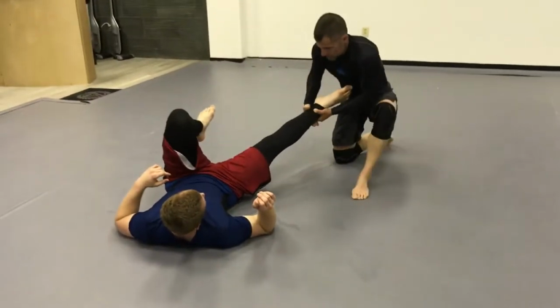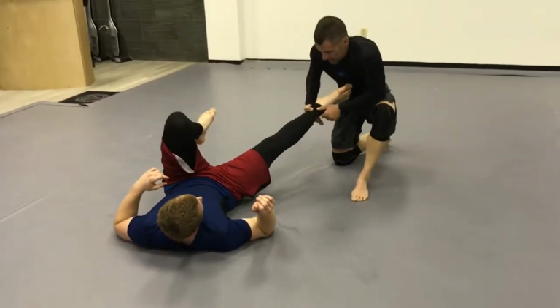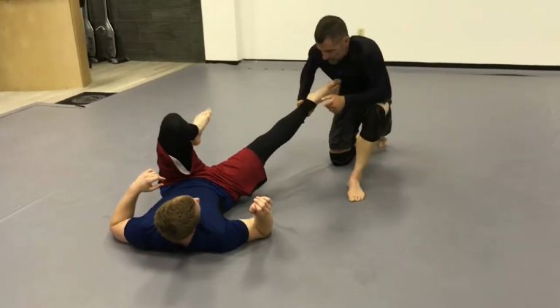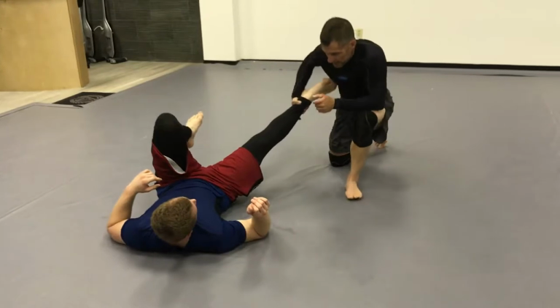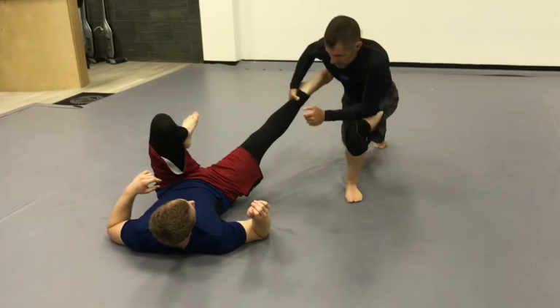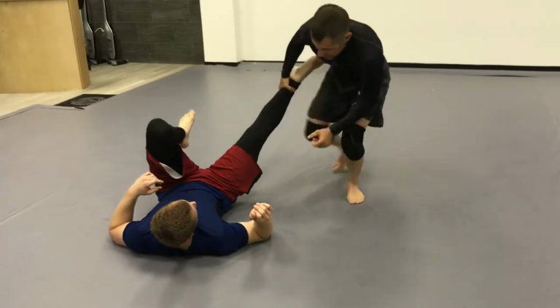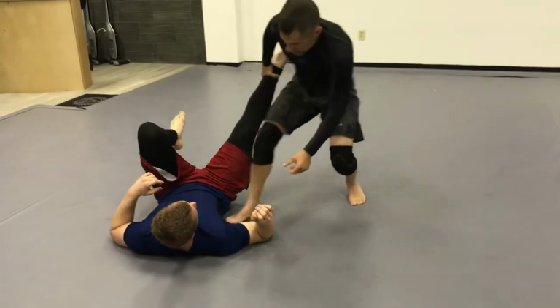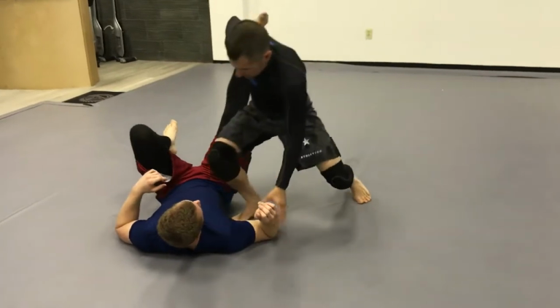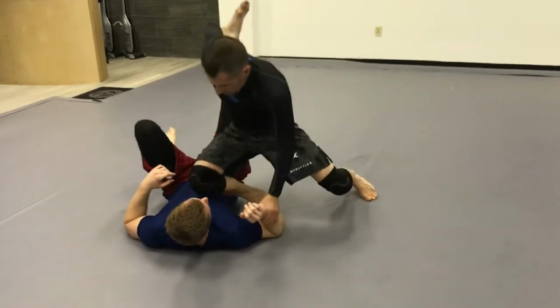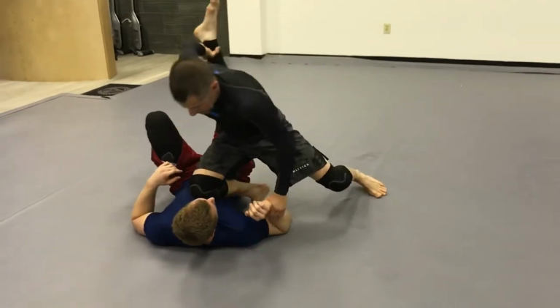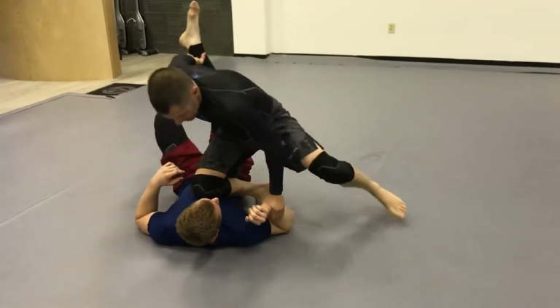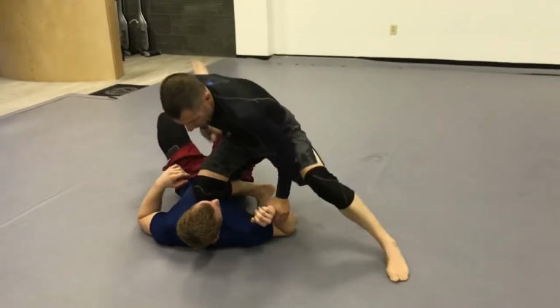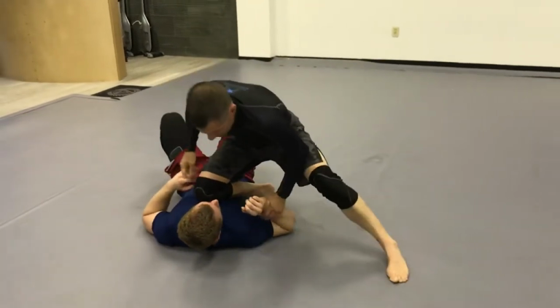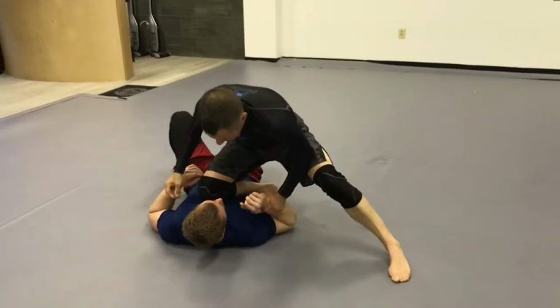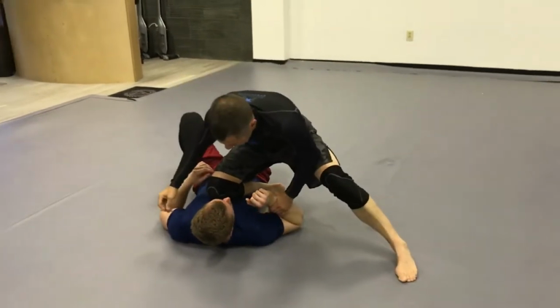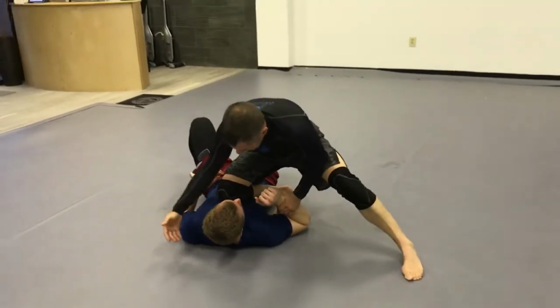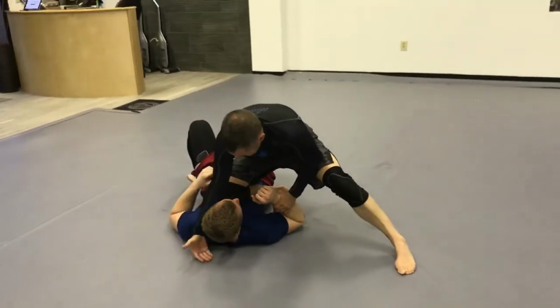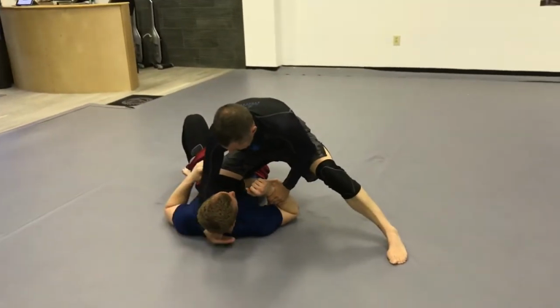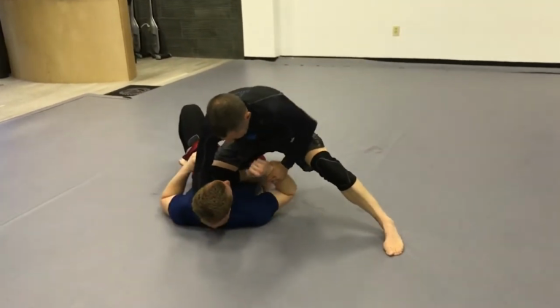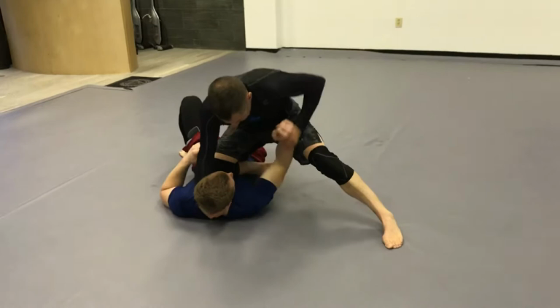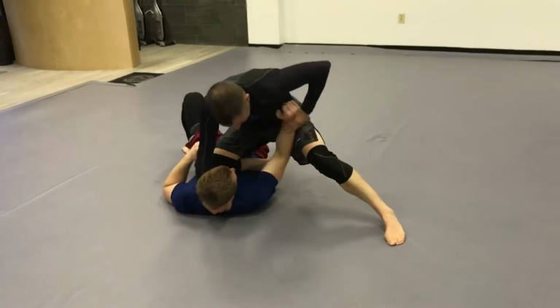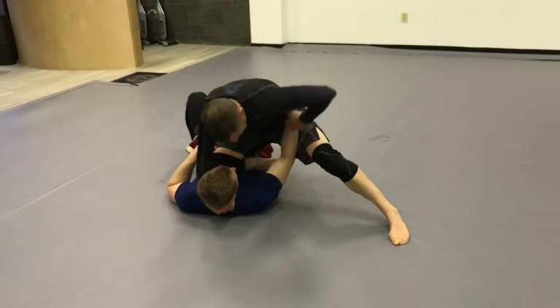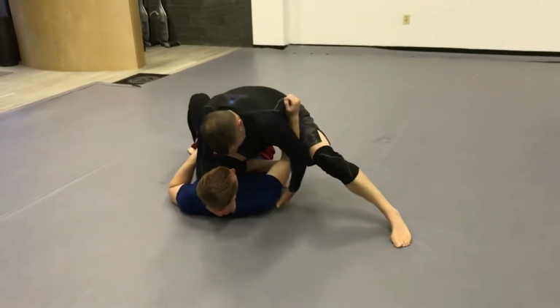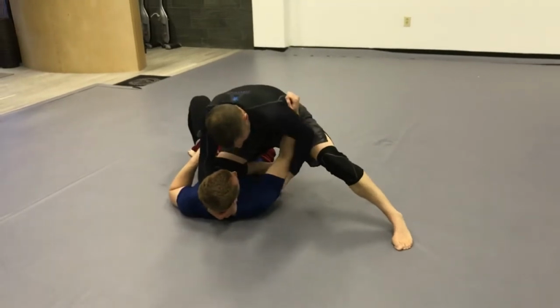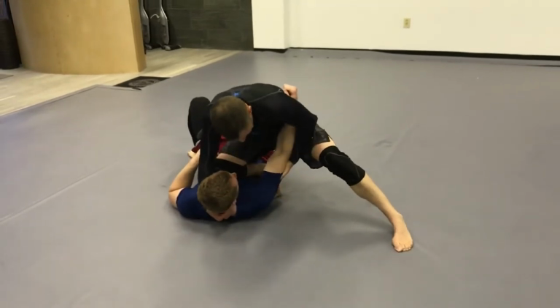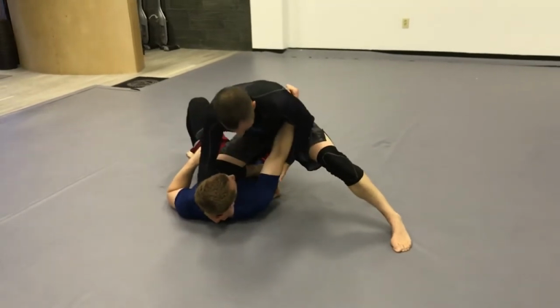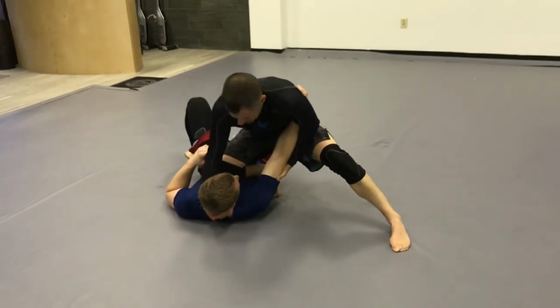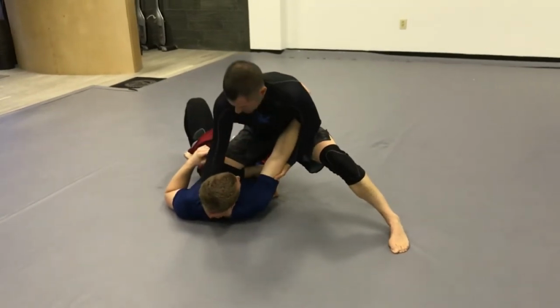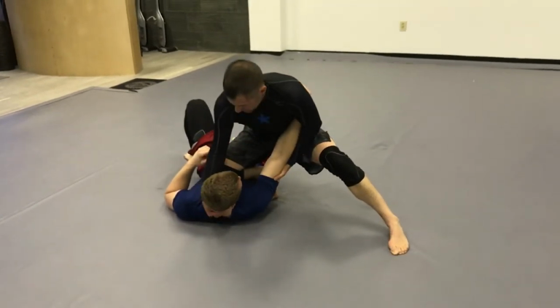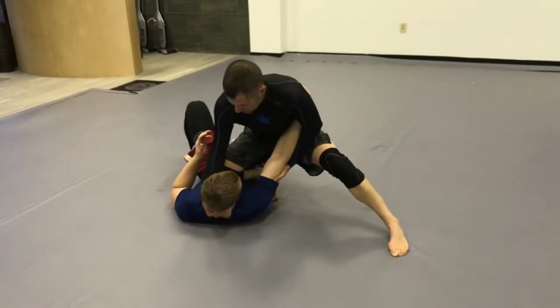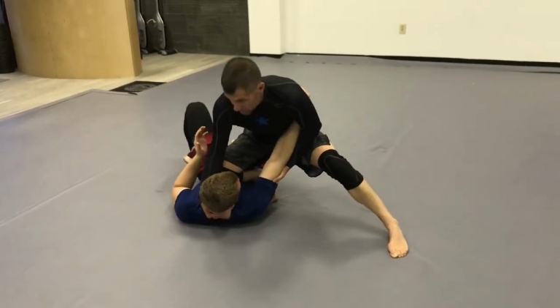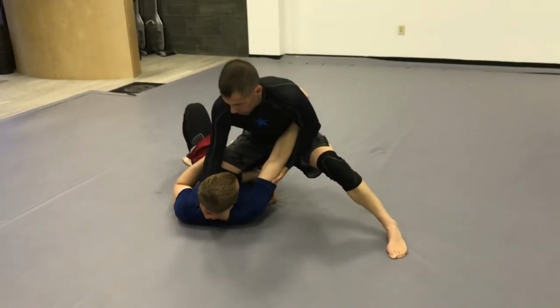Switching hands, stepping in to knee on belly, get a good wide base, right hand to the back of the head, other hand to the tricep to control.